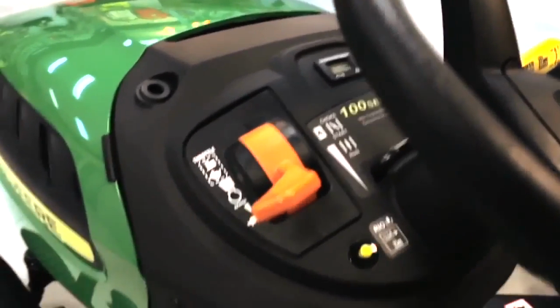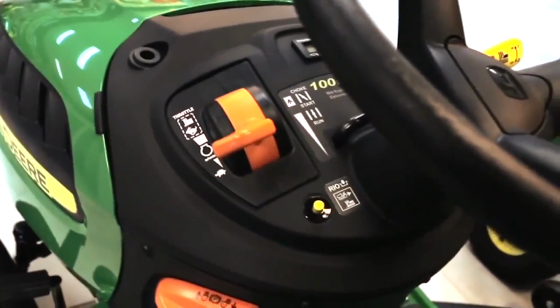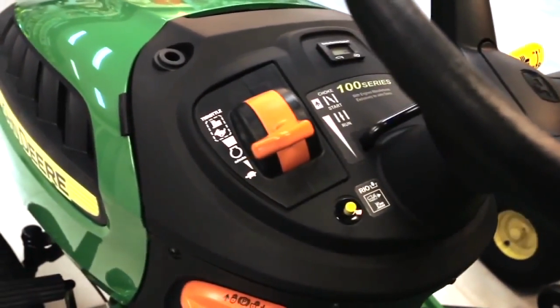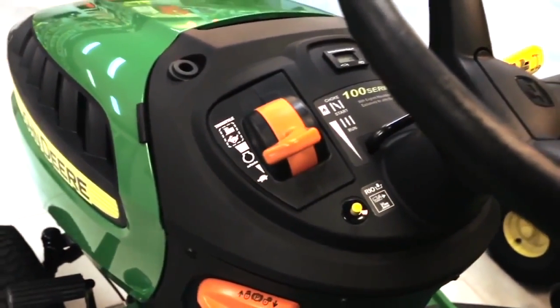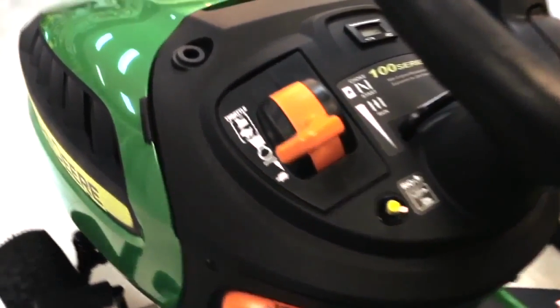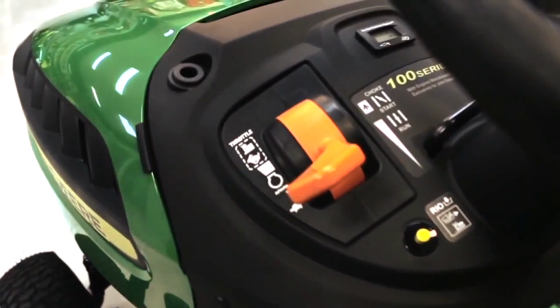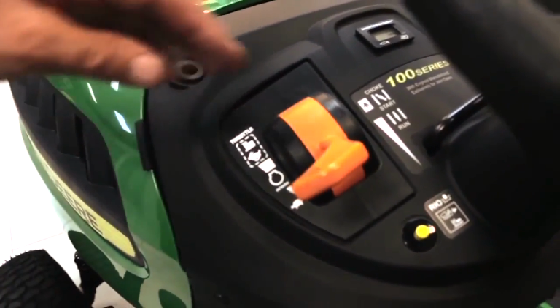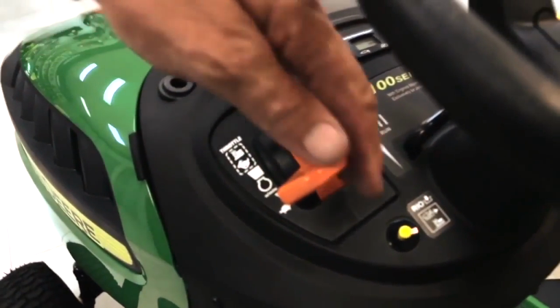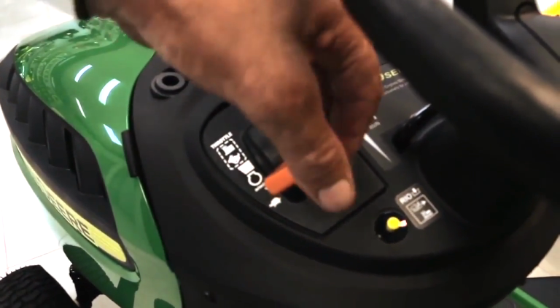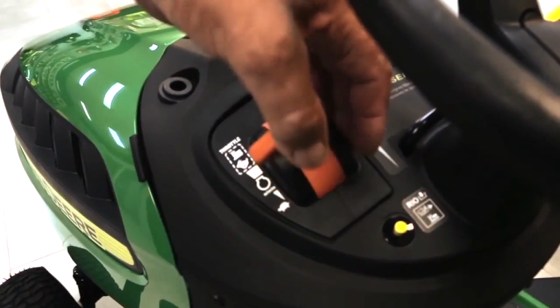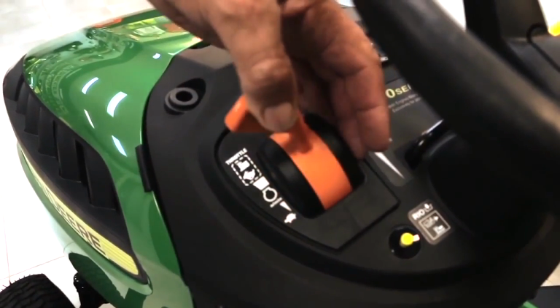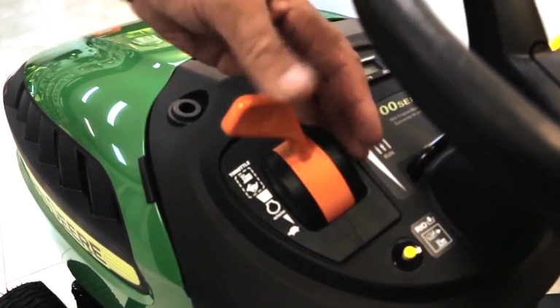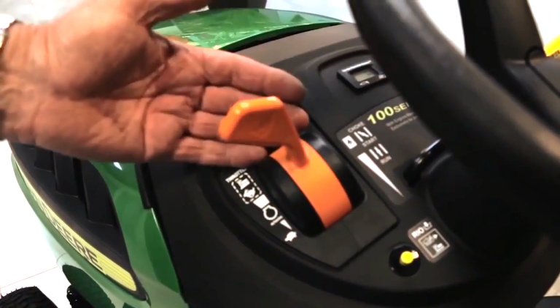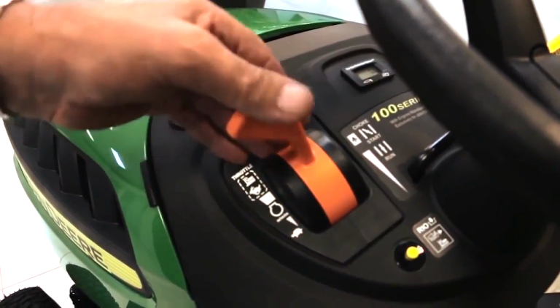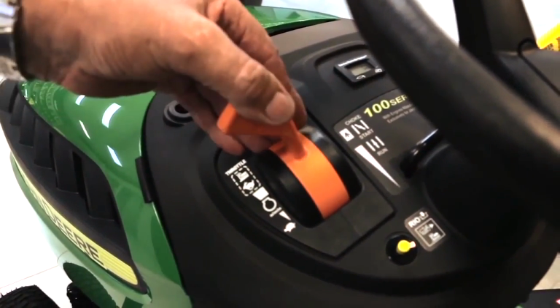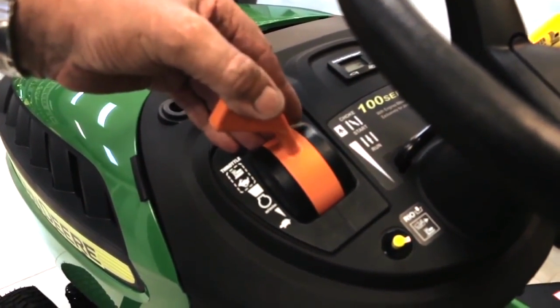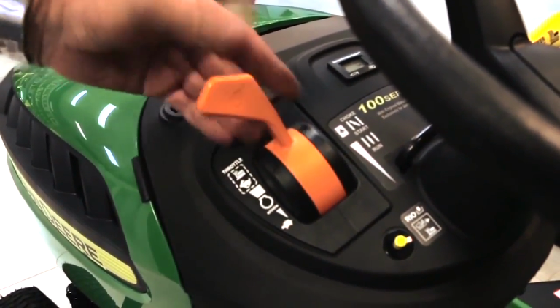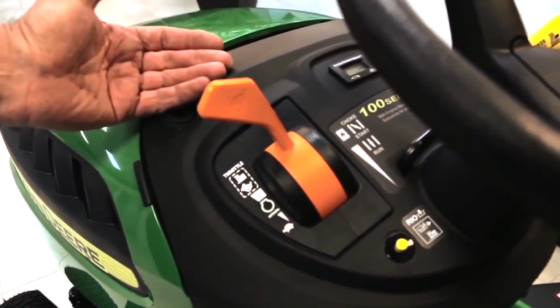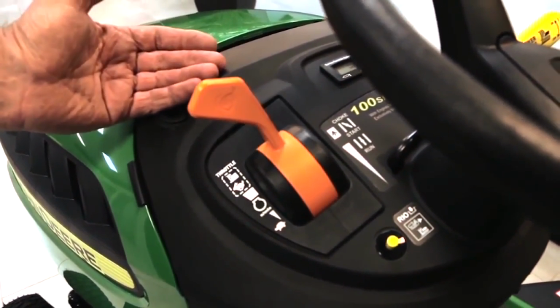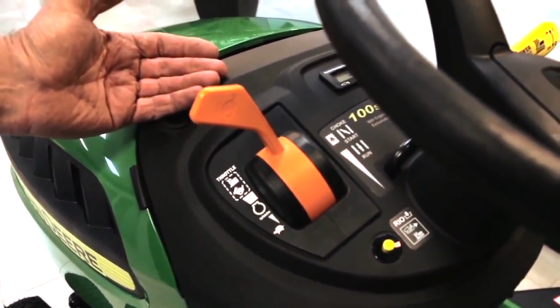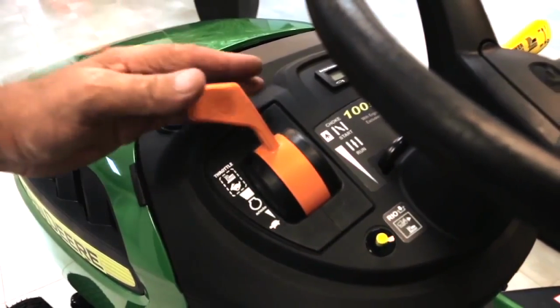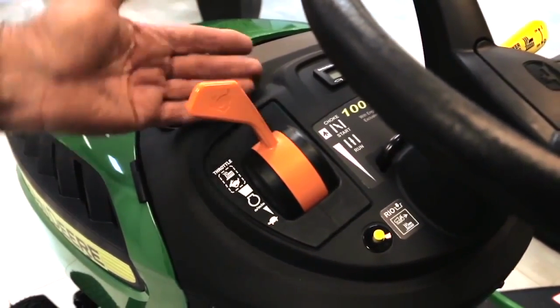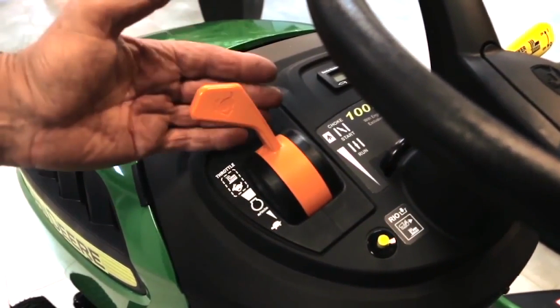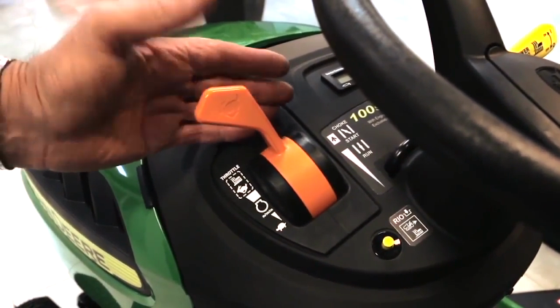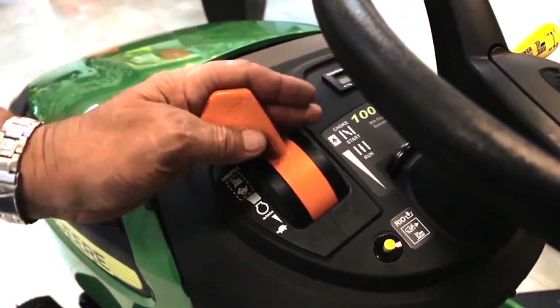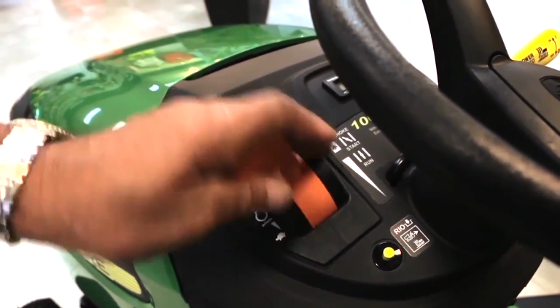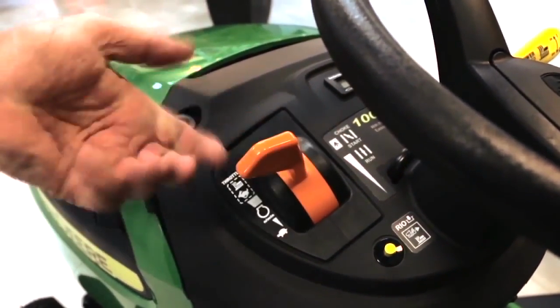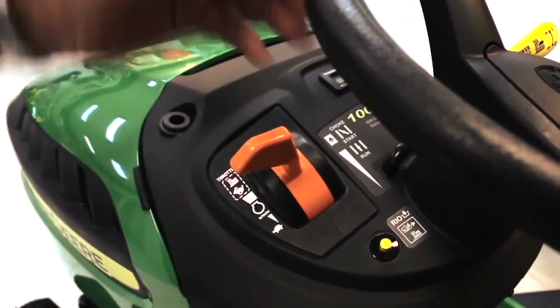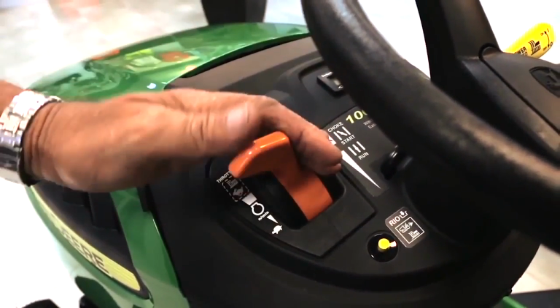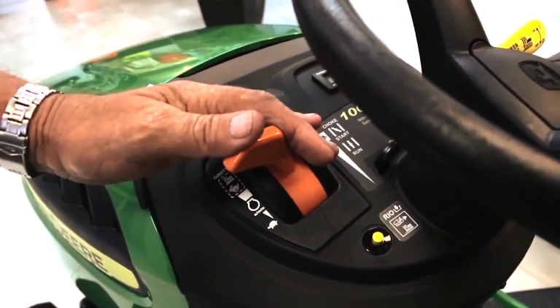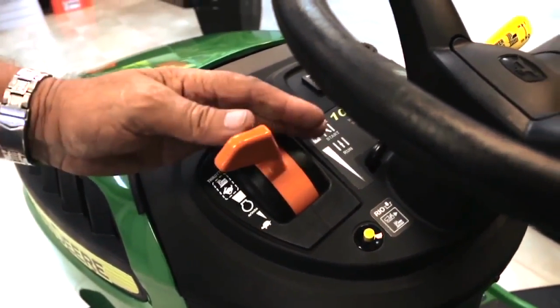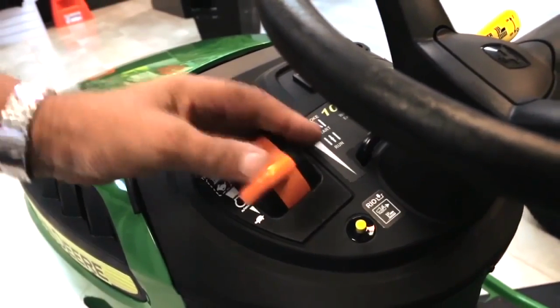So what's going on here with the throttle? That's just where you run it — that high idle there — and anything above that is your choke. So when you go to start it, you put it on choke, pull it off, get it again, and tilt forward and start. No worries.